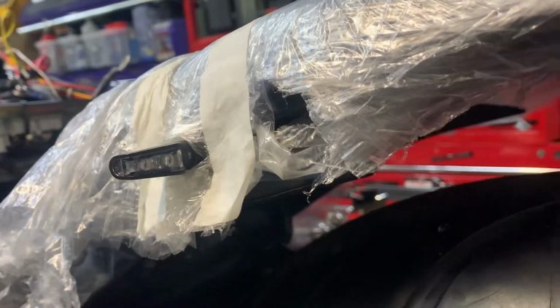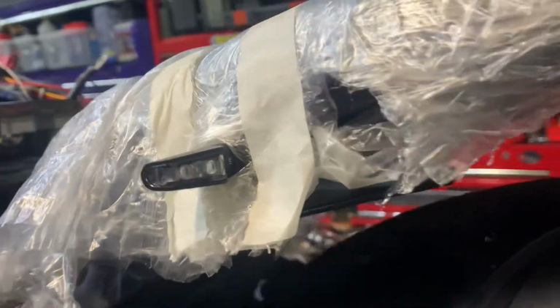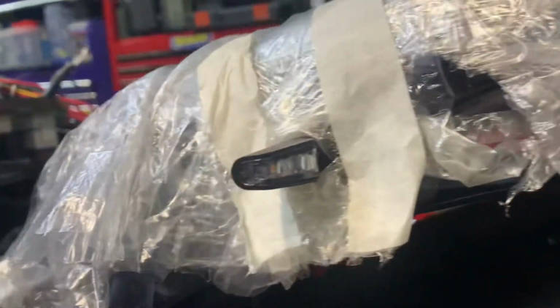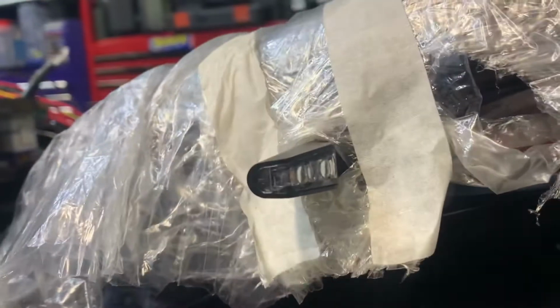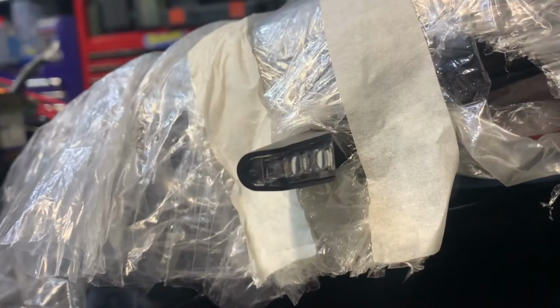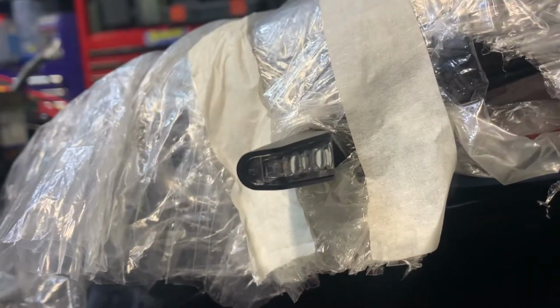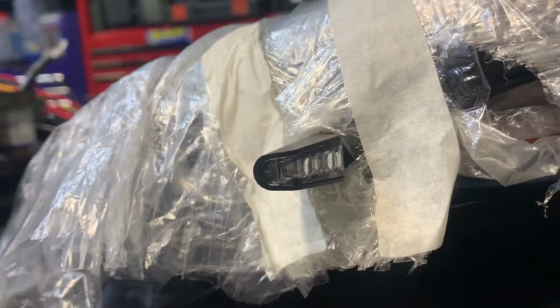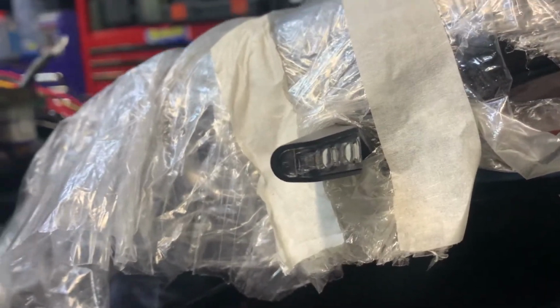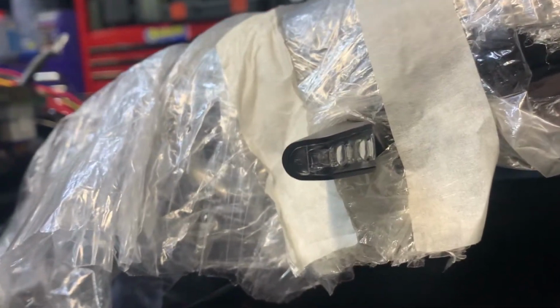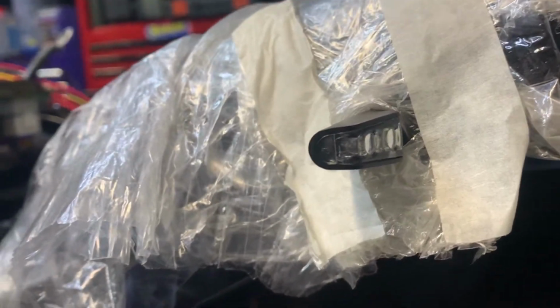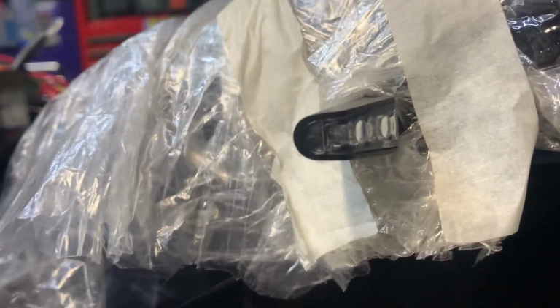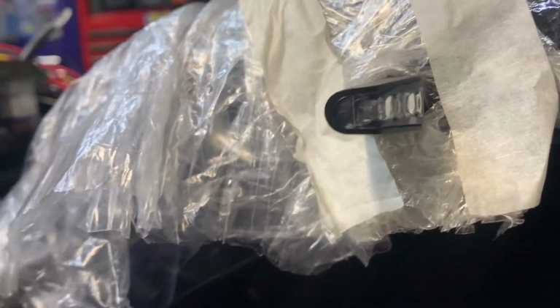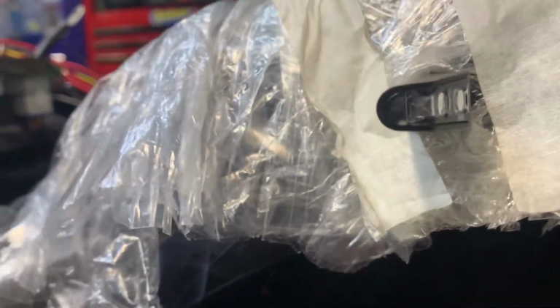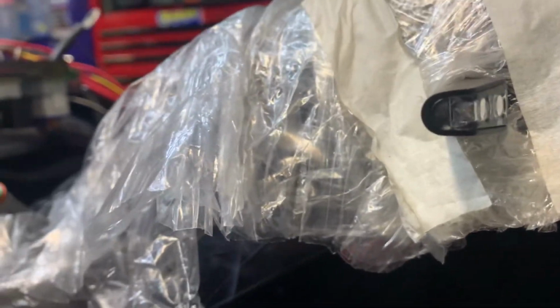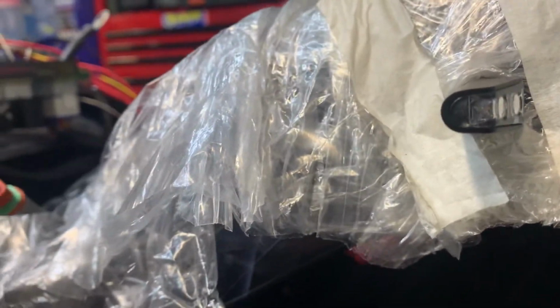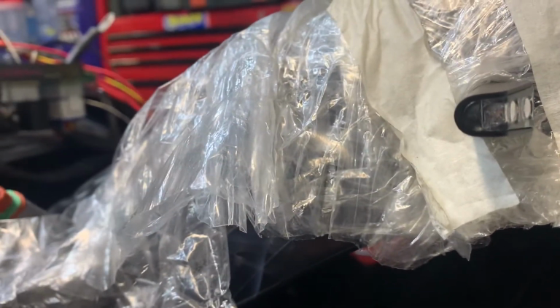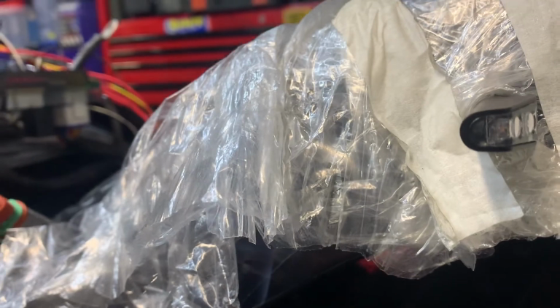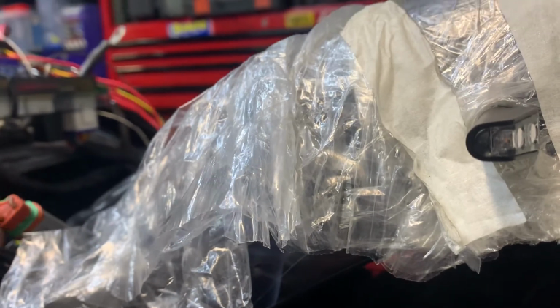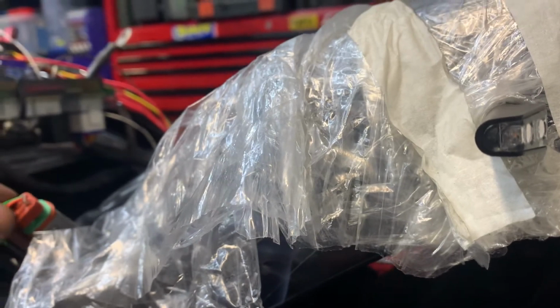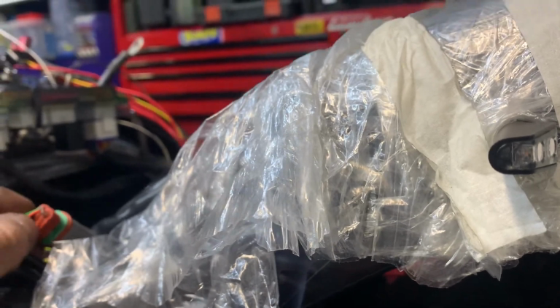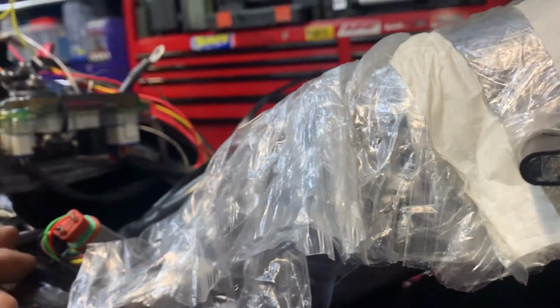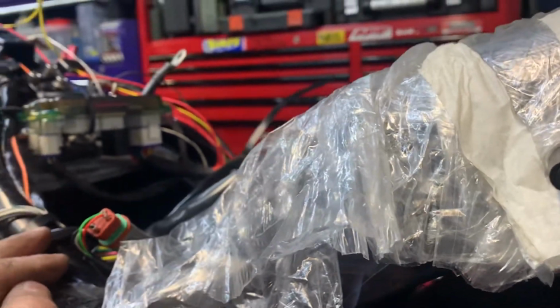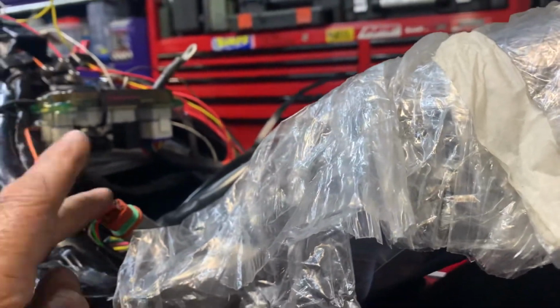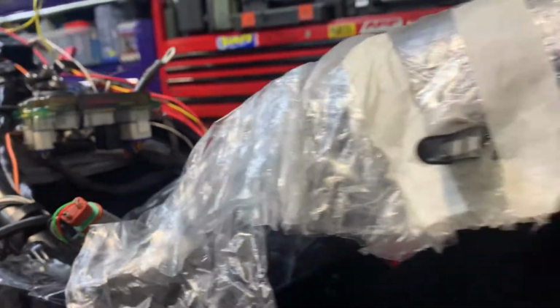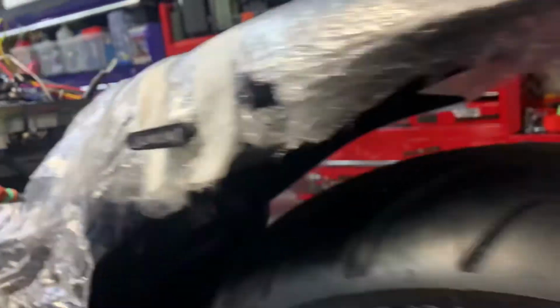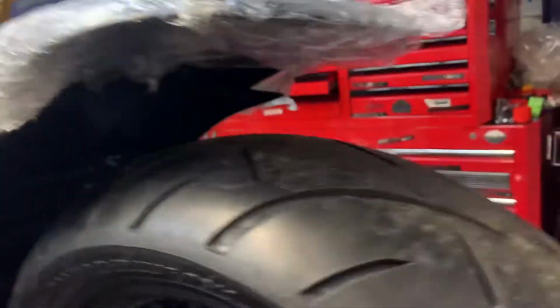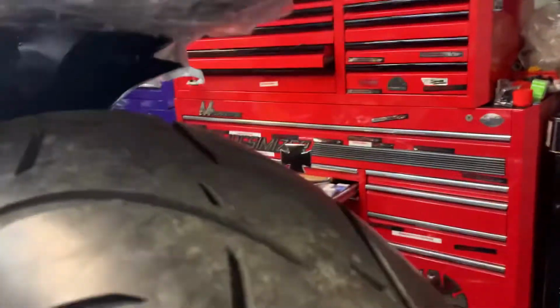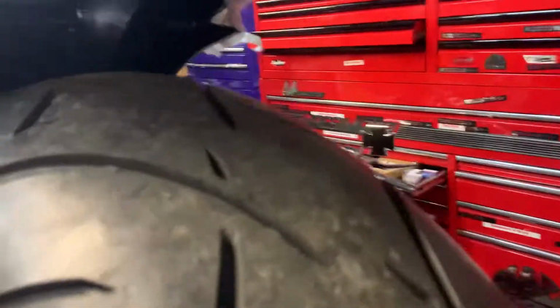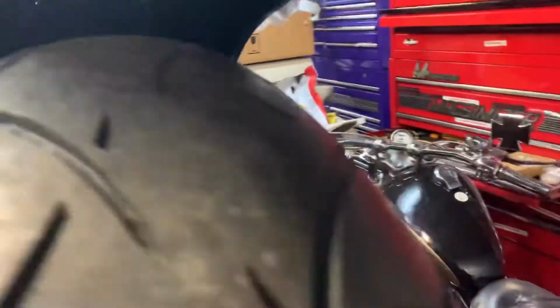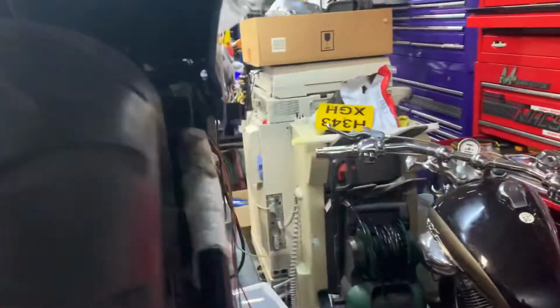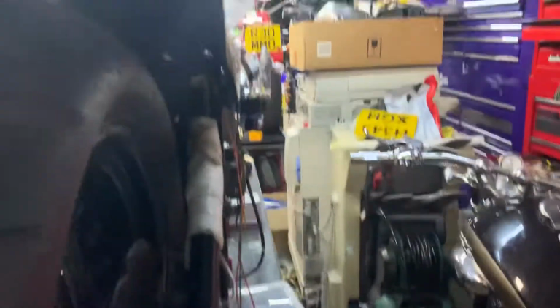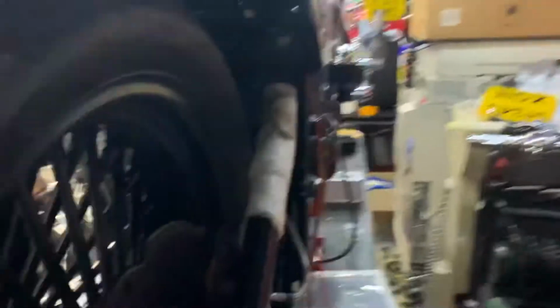Very, very cool bit of kit. Now what I've done with this, I've checked all my wiring. So I can actually put the outer plugs on, but I personally like to leave them loose.